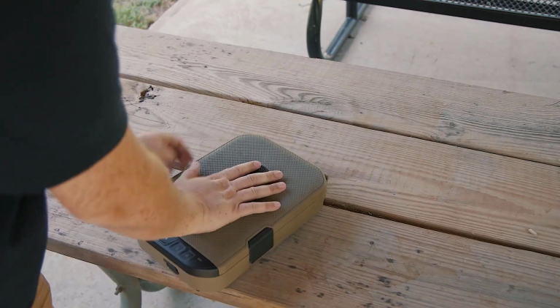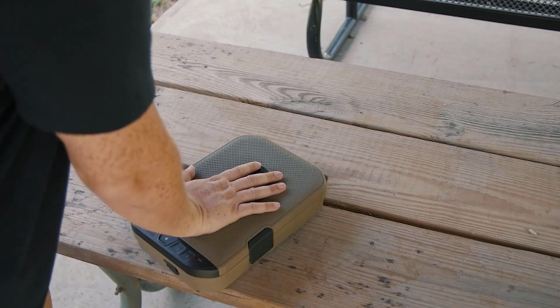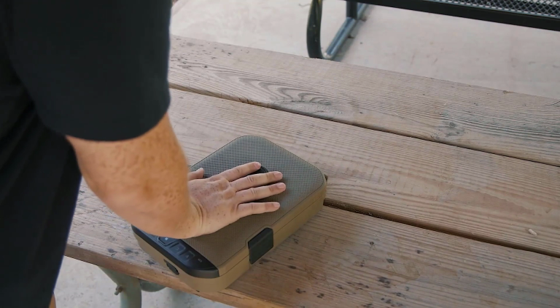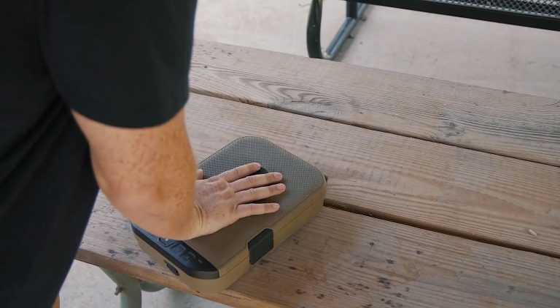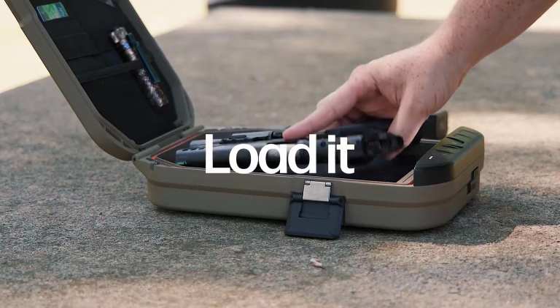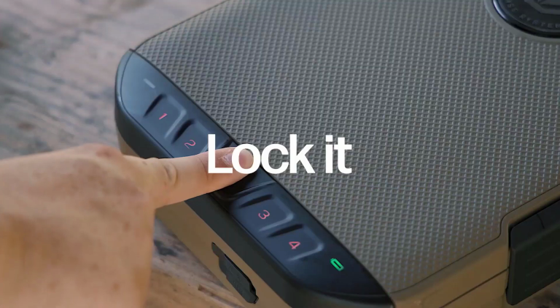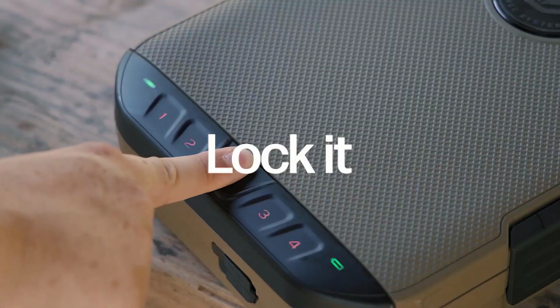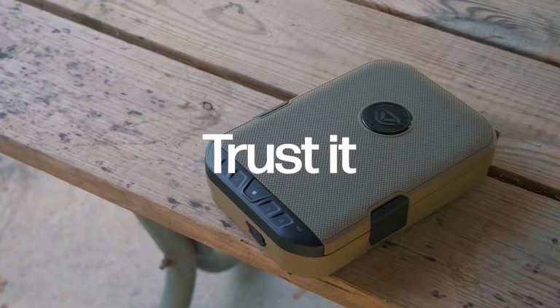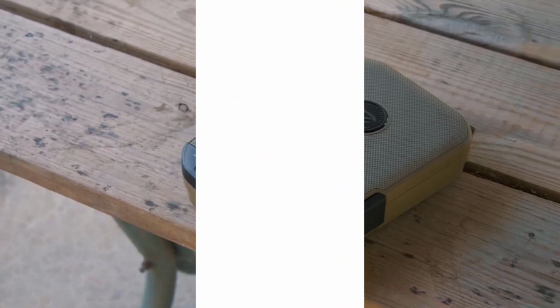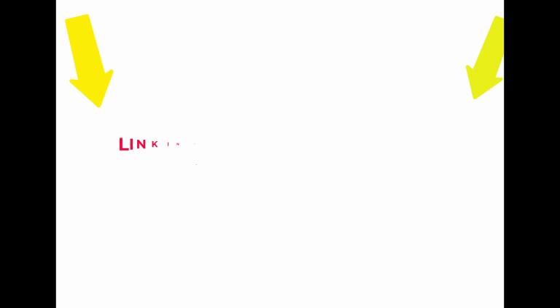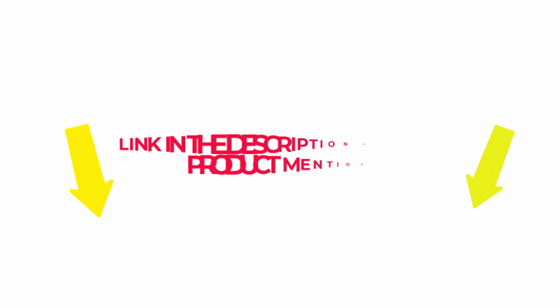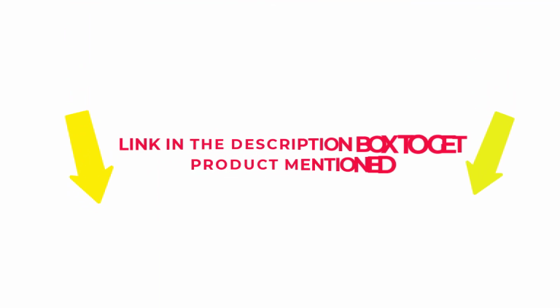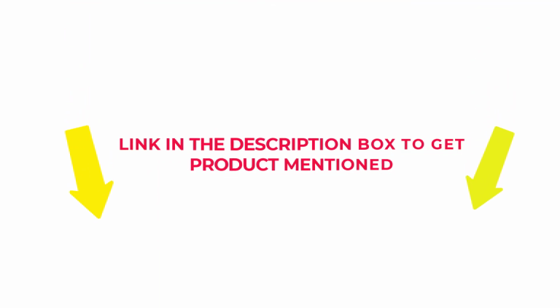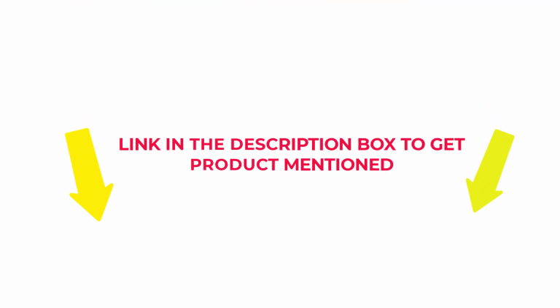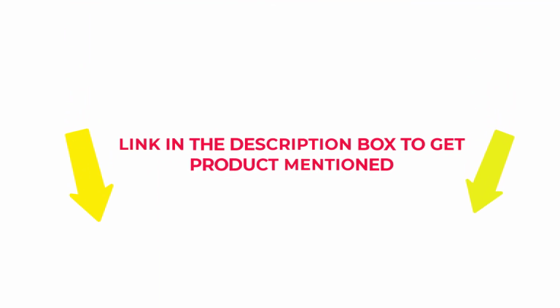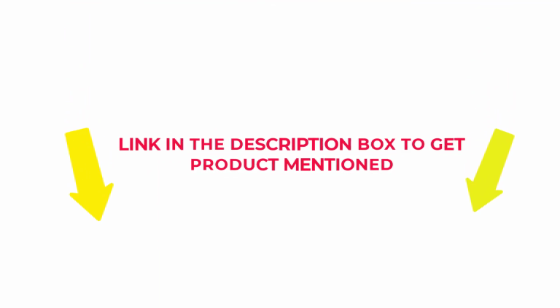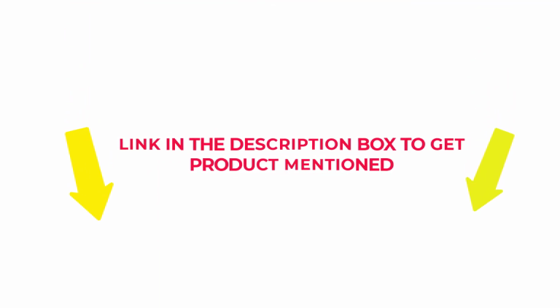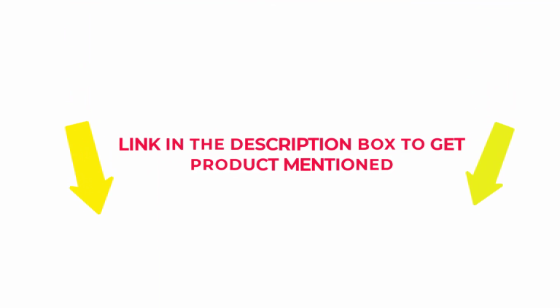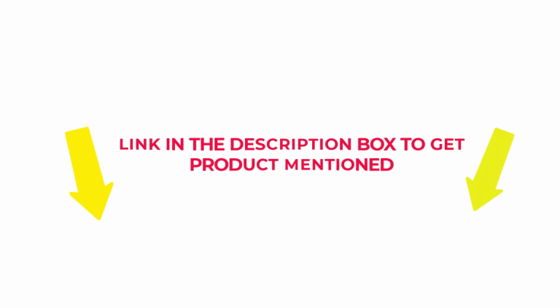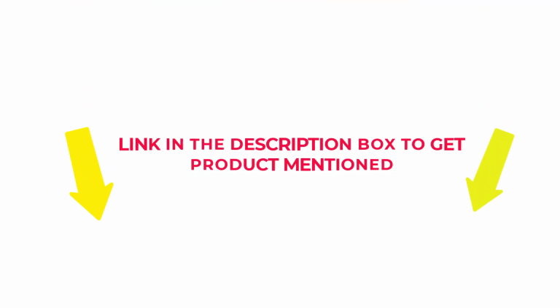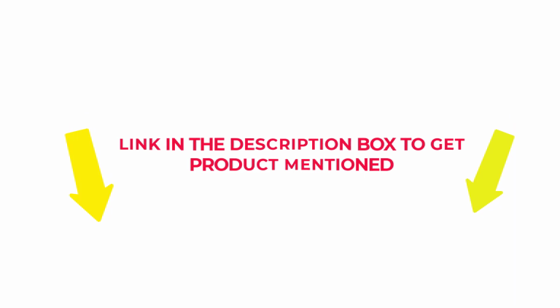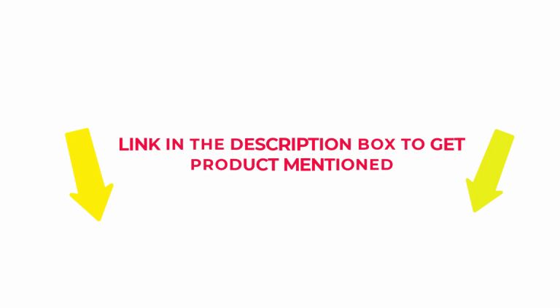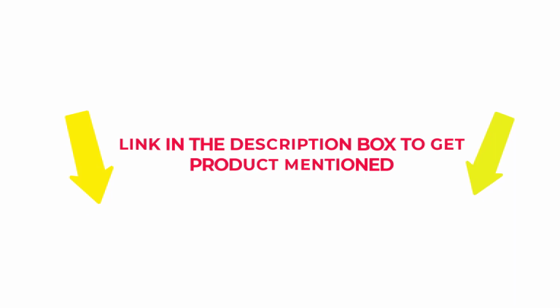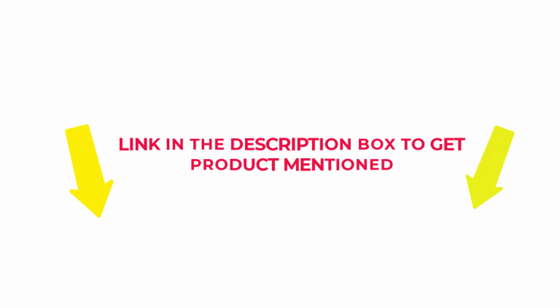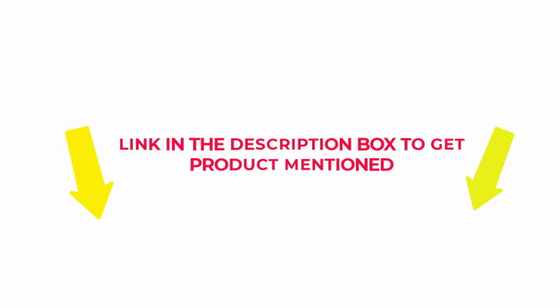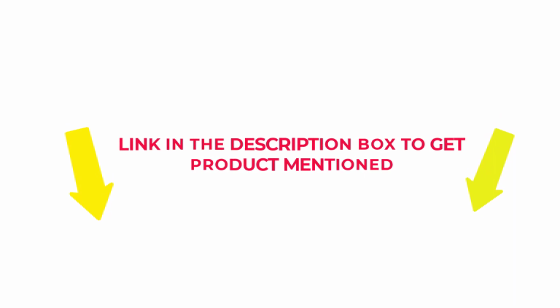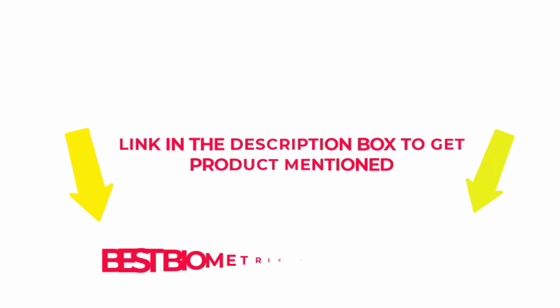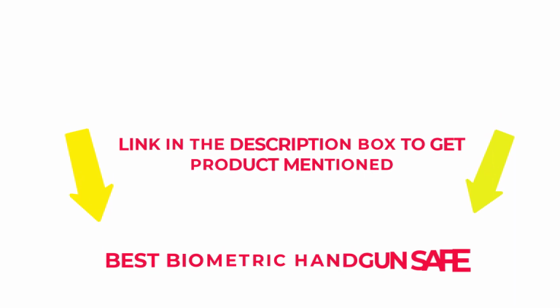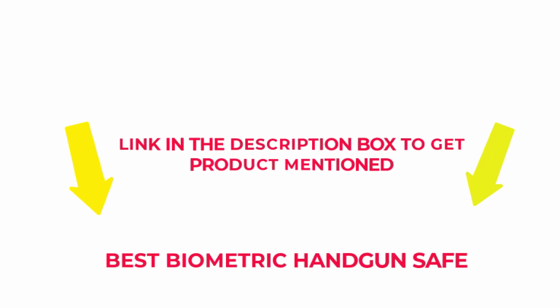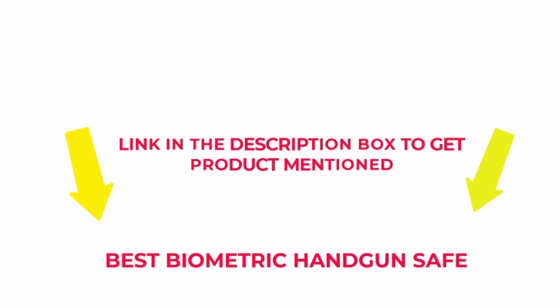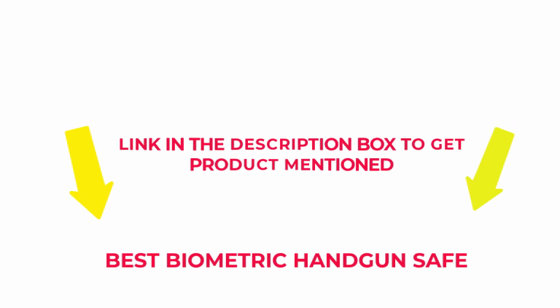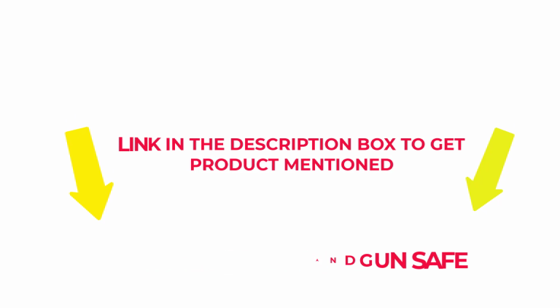After much research, I found these products beneficial for people like you. Check my description if you want to know about the price and other information. So, without further delay, let's jump into the video to watch the best biometric handgun safes.